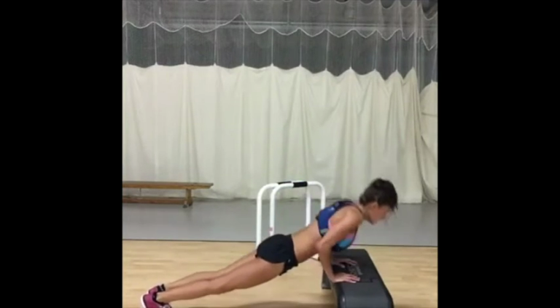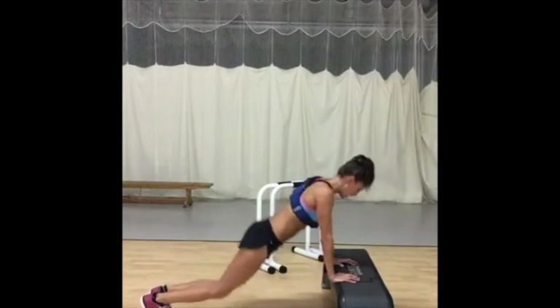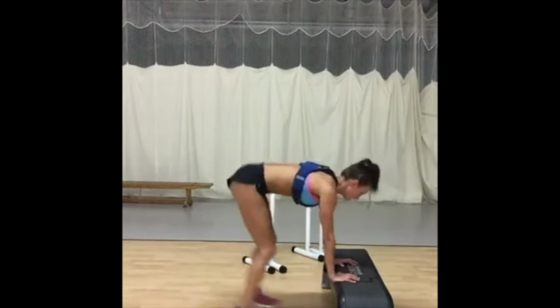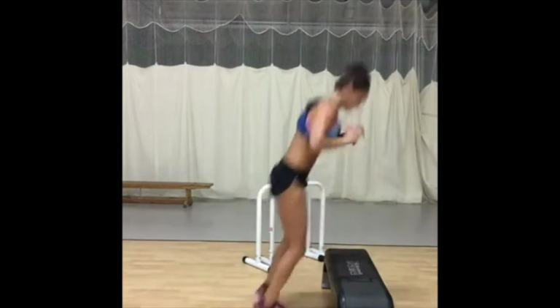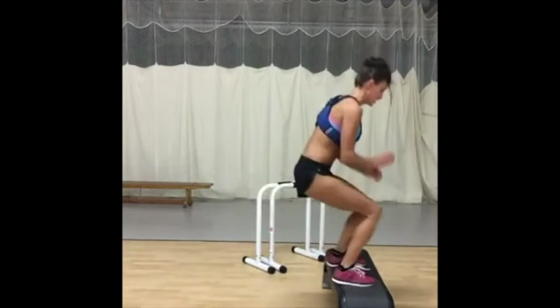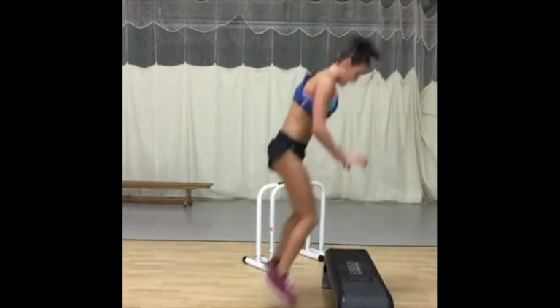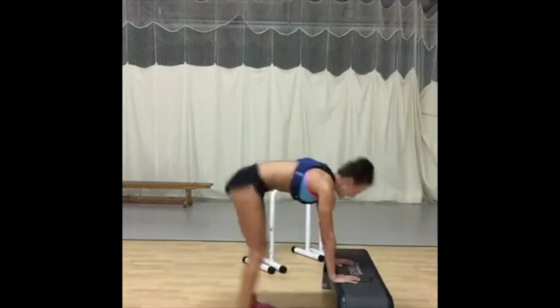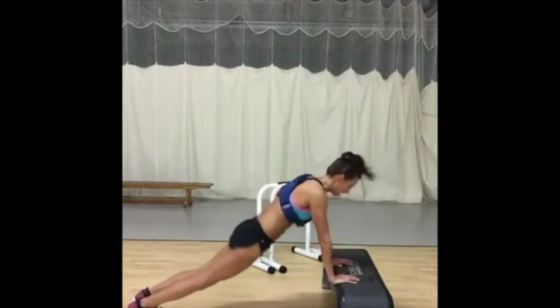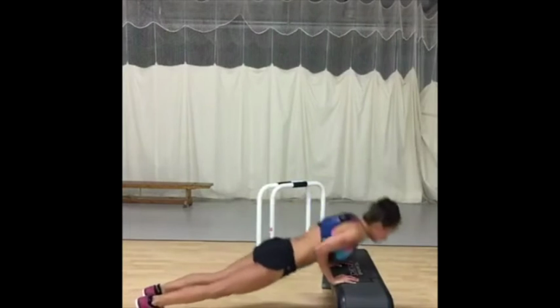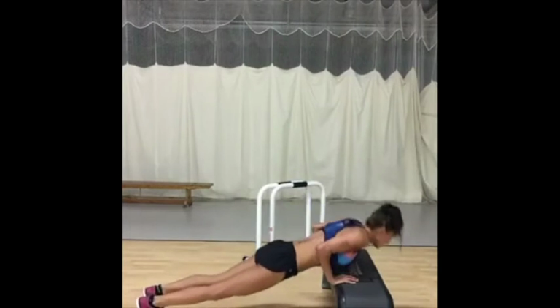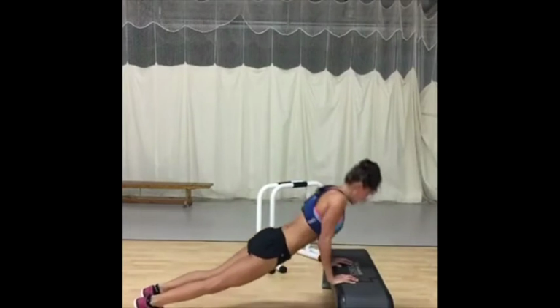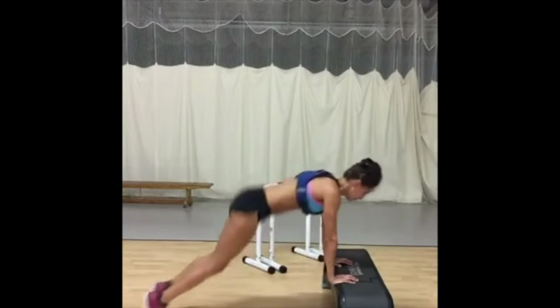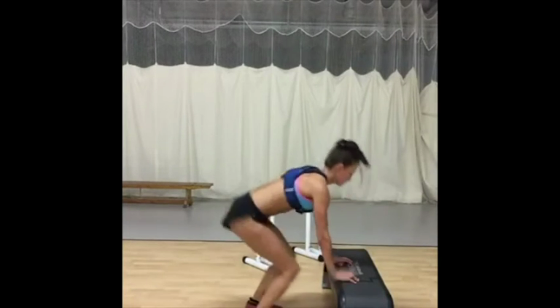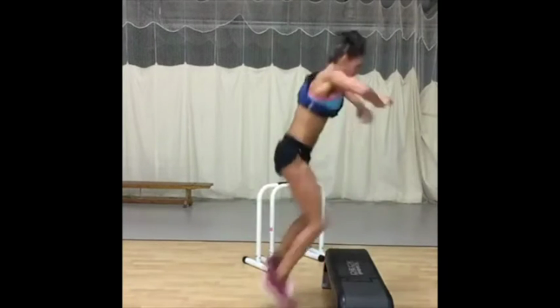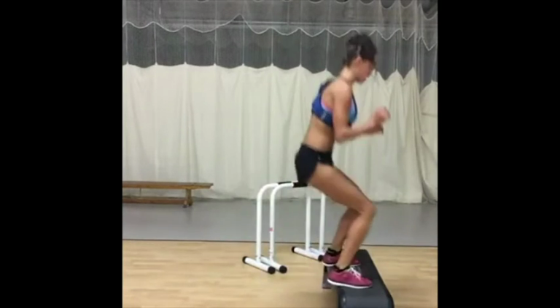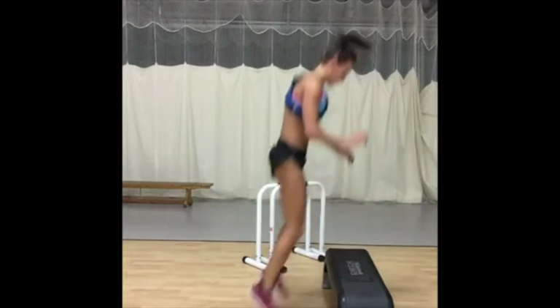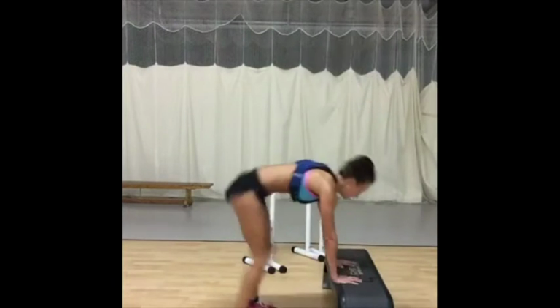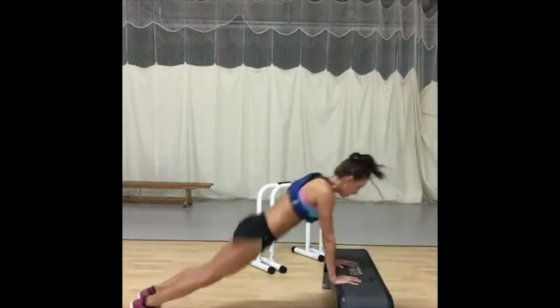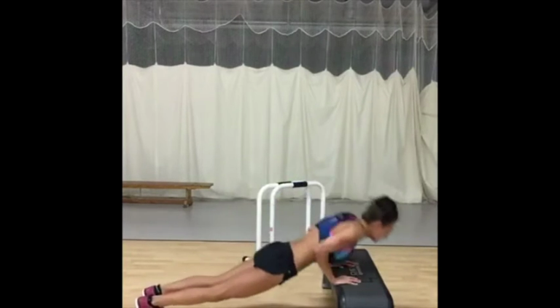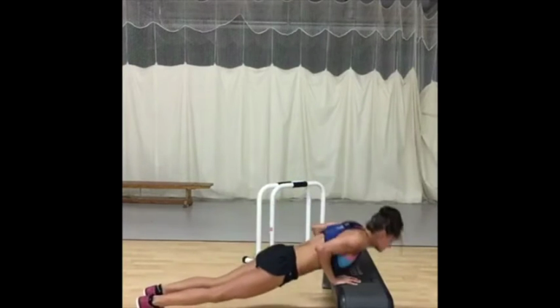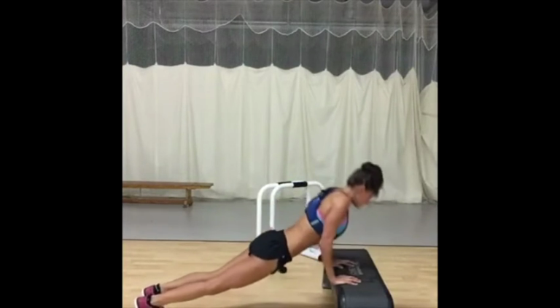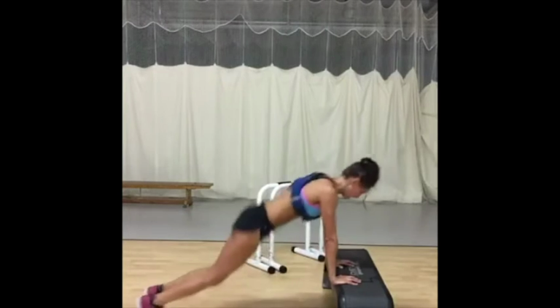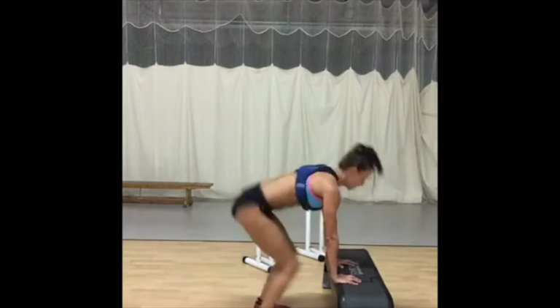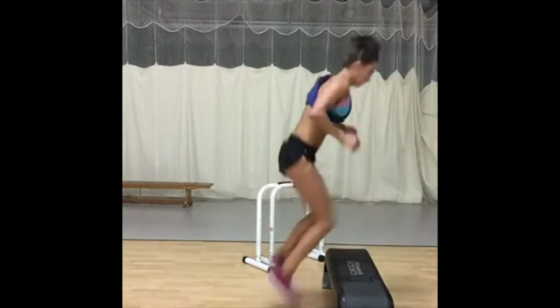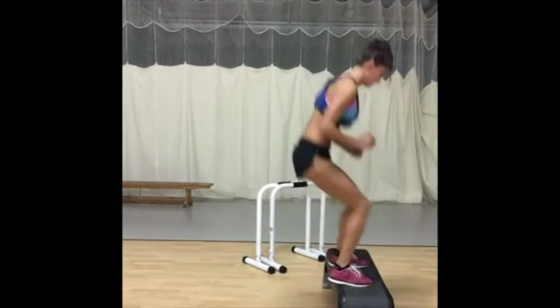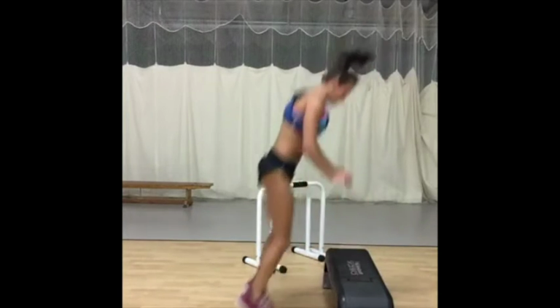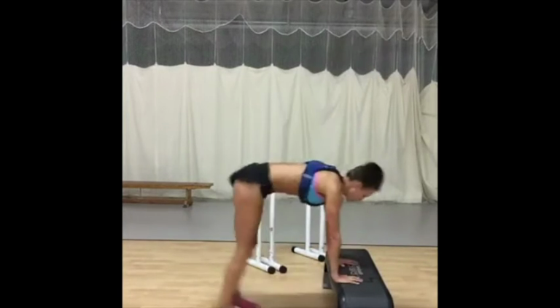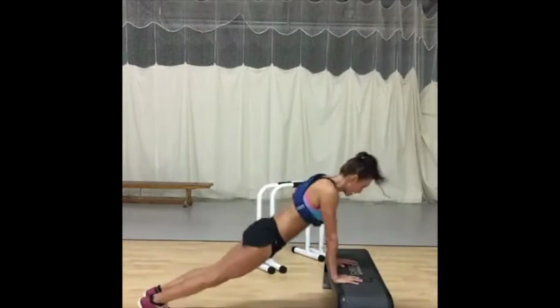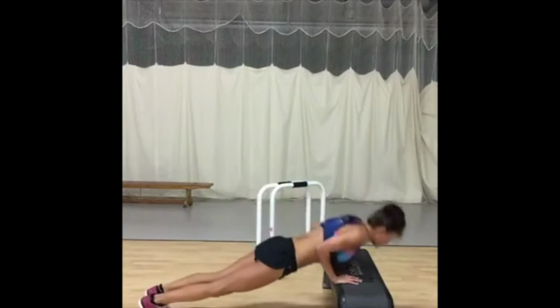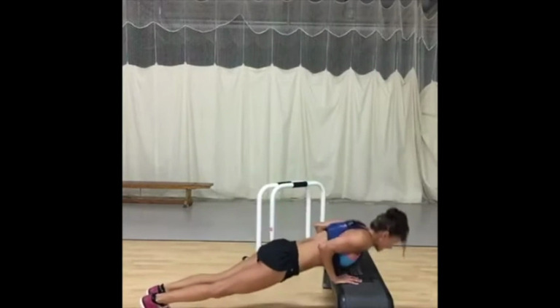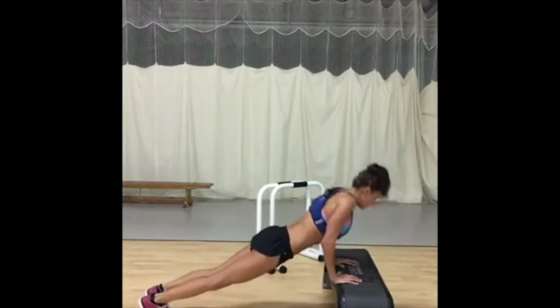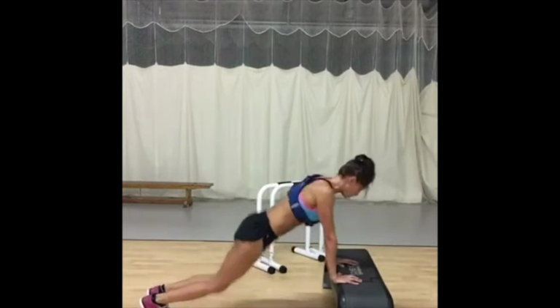Your elbows are close, your abs are in. You should be doing those reps right now. So your arms are right down your body — push up.